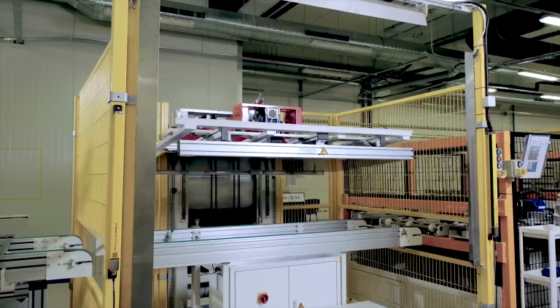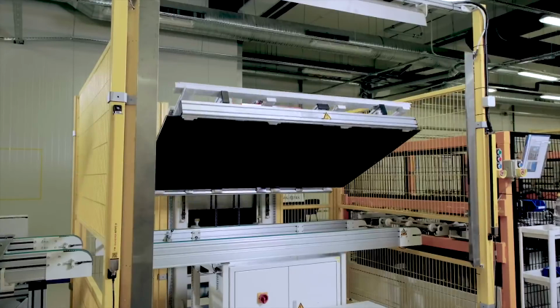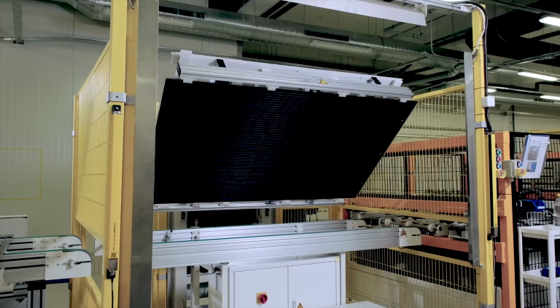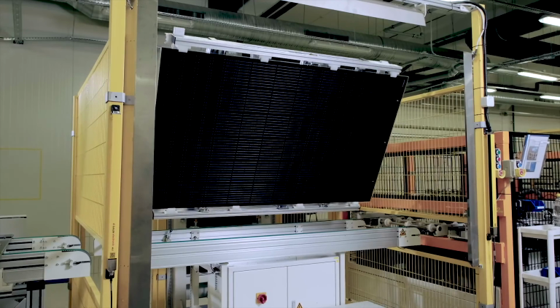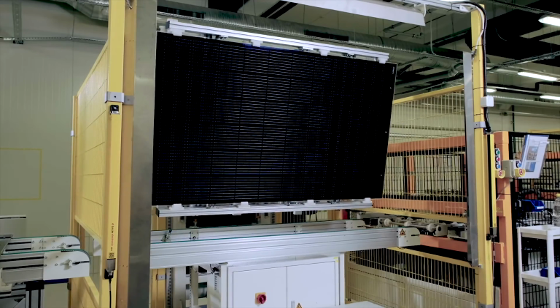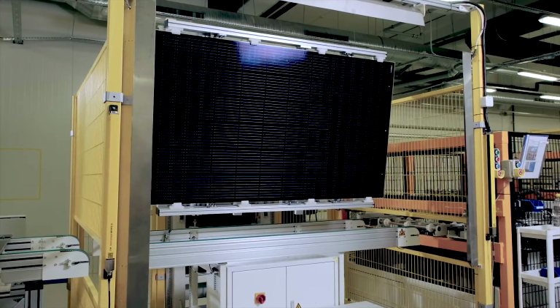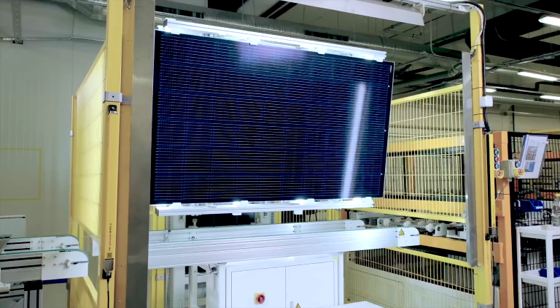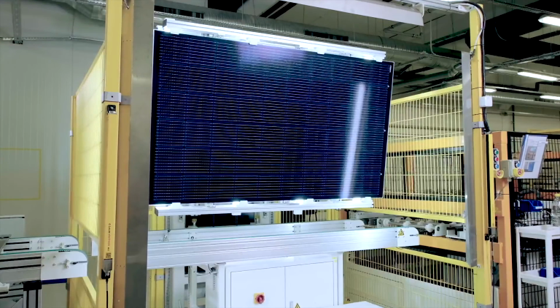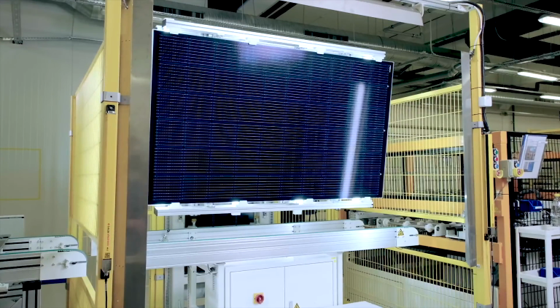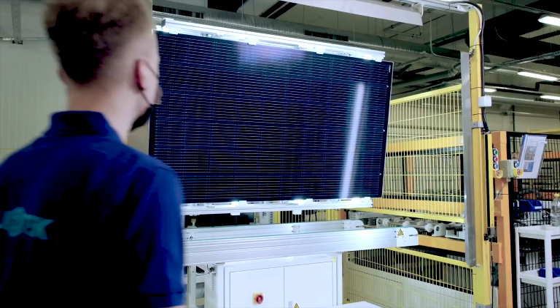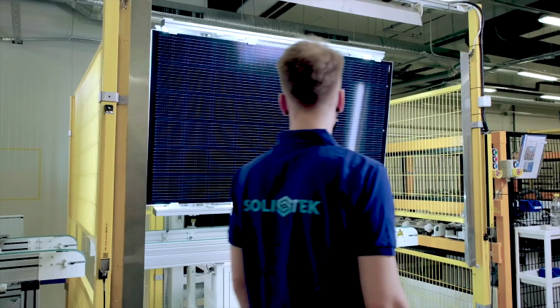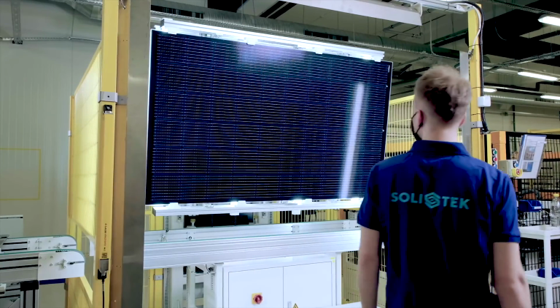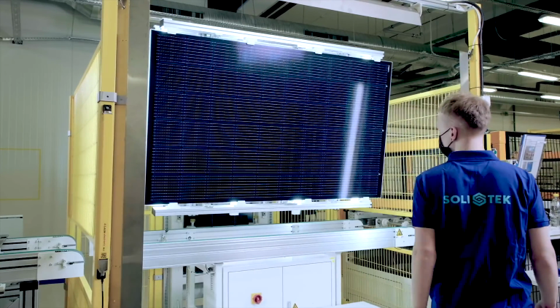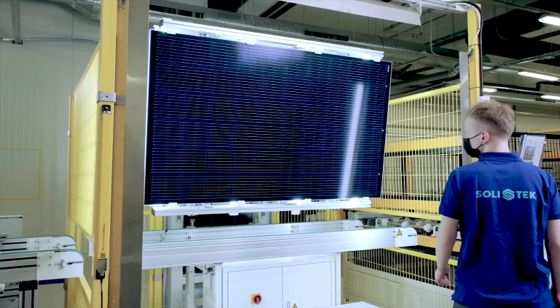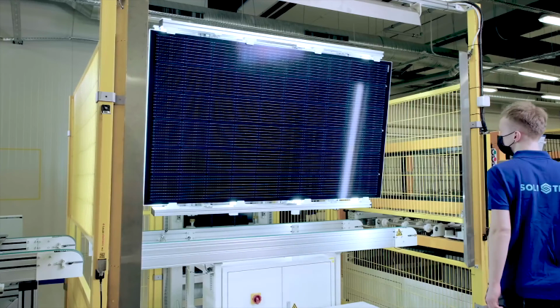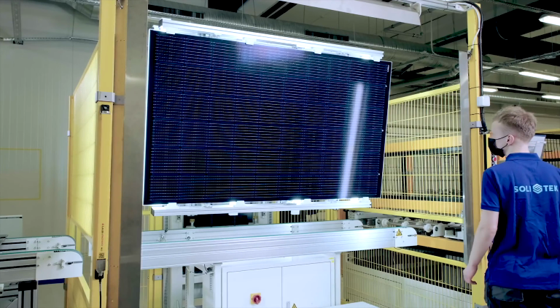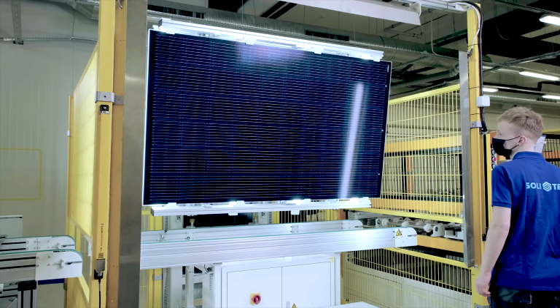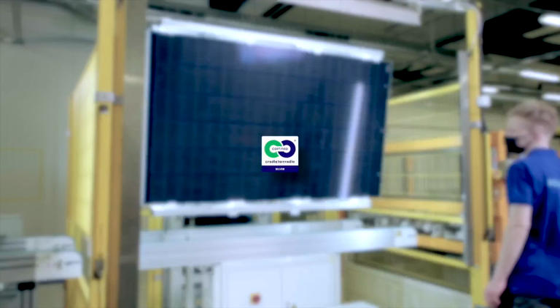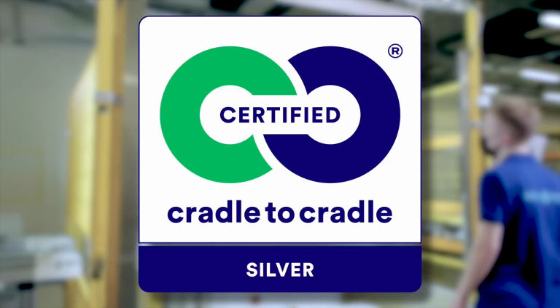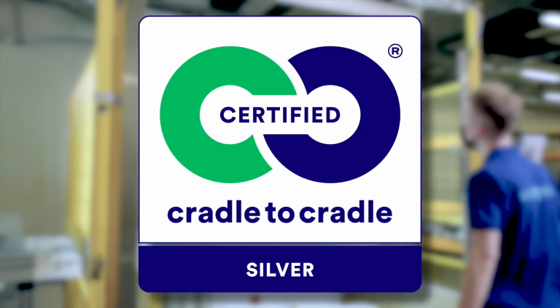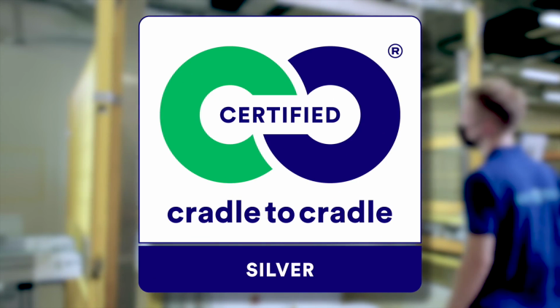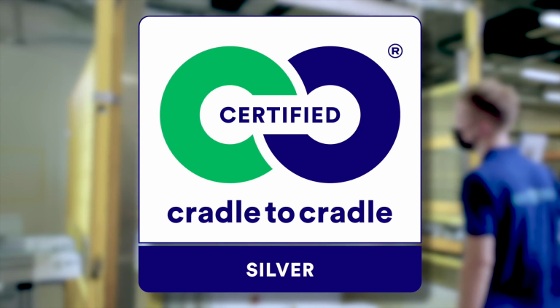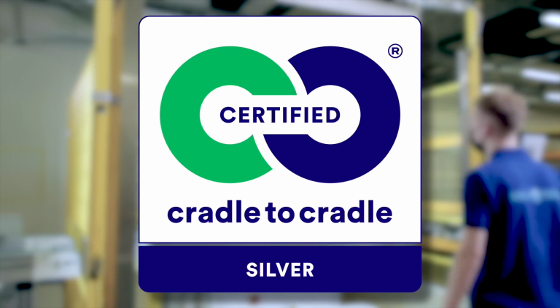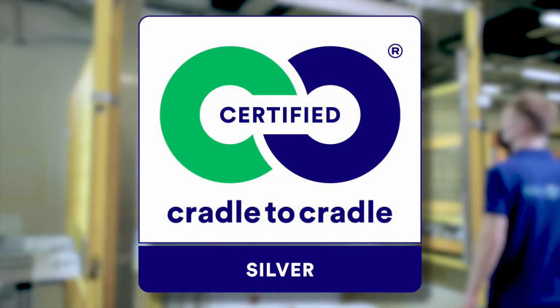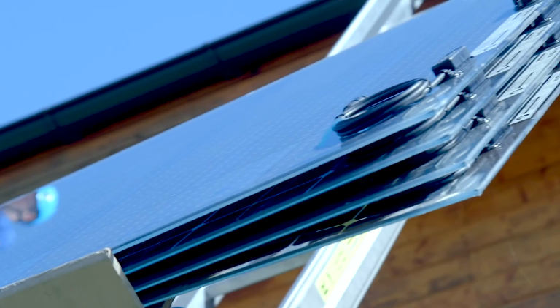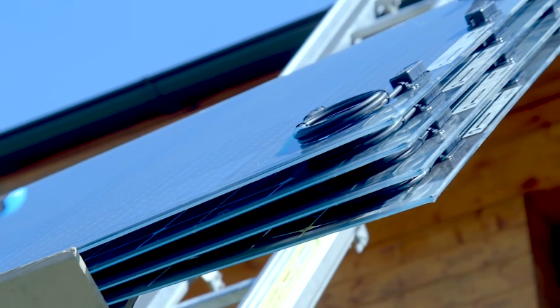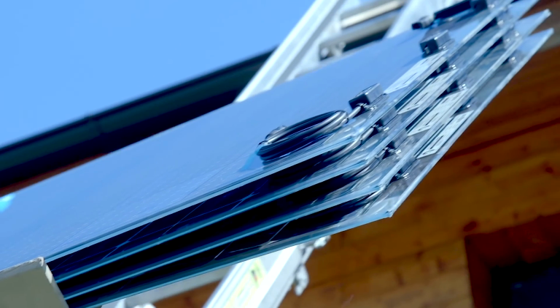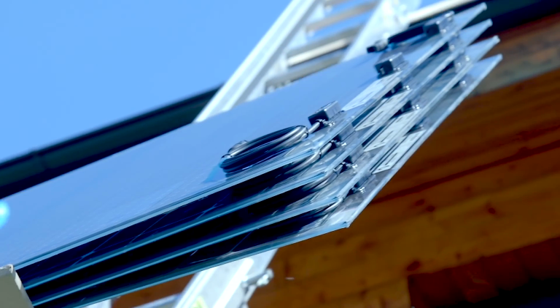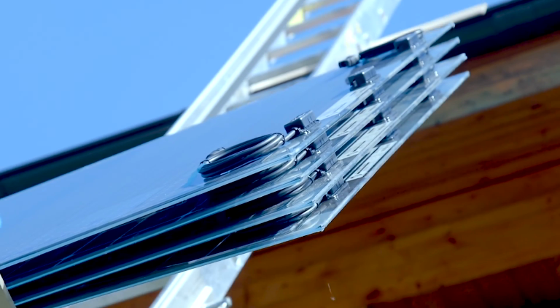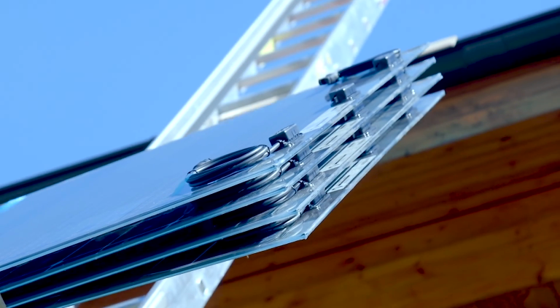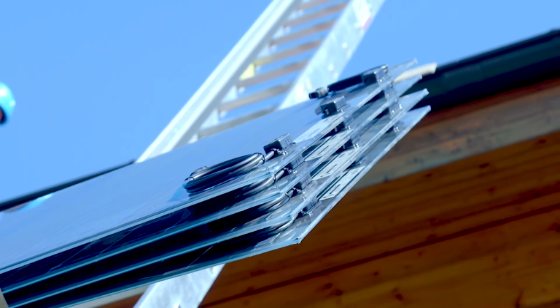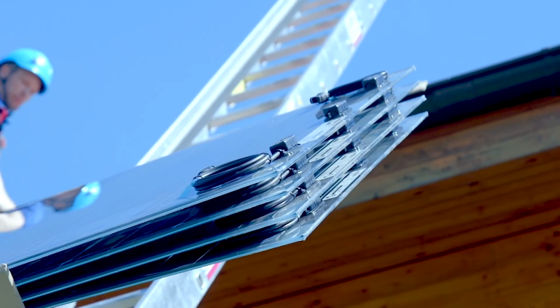Solitec glass-glass solar panels are fully recyclable and have been made with minimum impact on the environment. That's why they were awarded Cradle to Cradle Certification in 2020, which proves Solitec glass-glass solar panels are the greenest in the world.